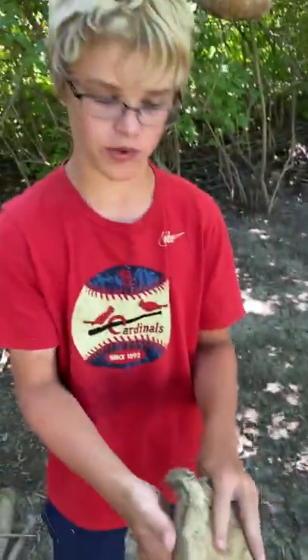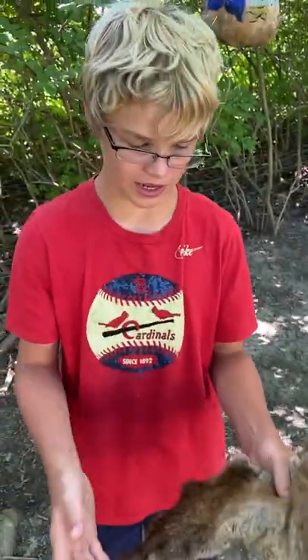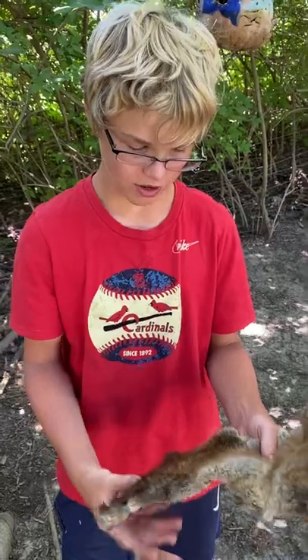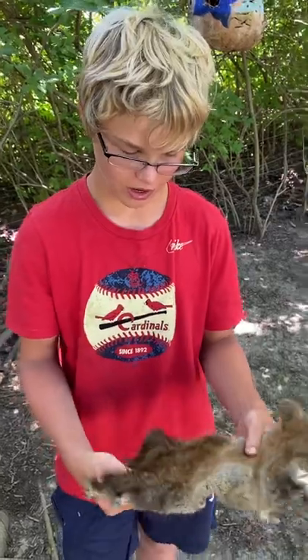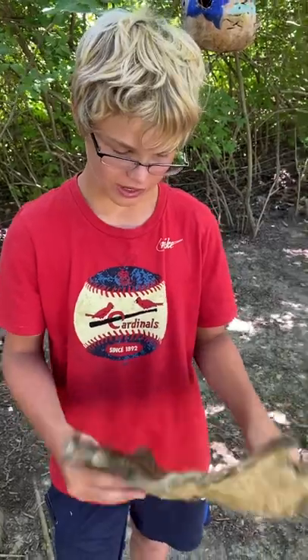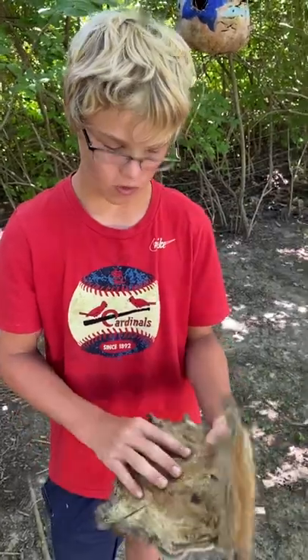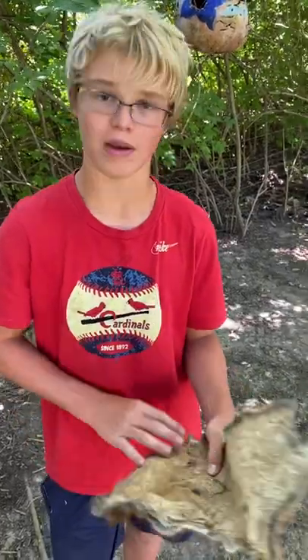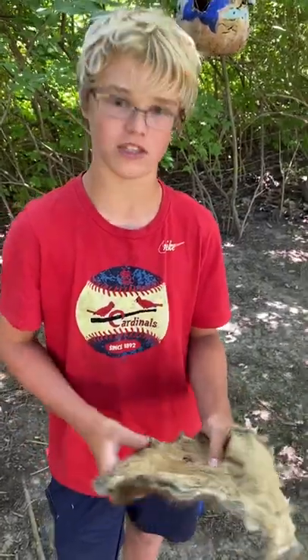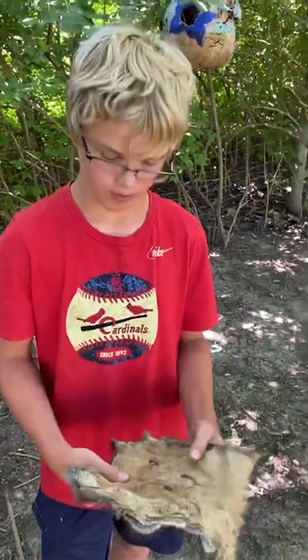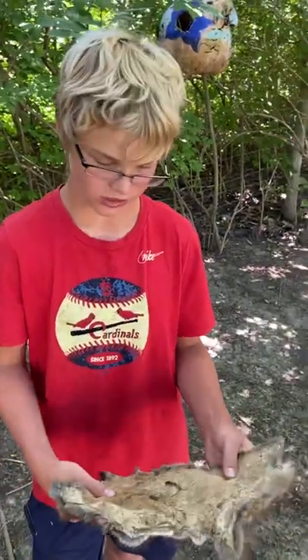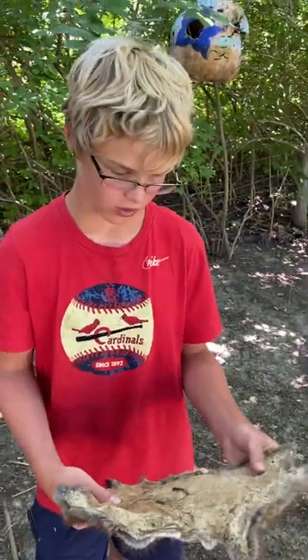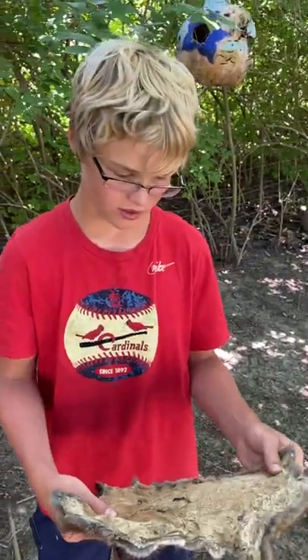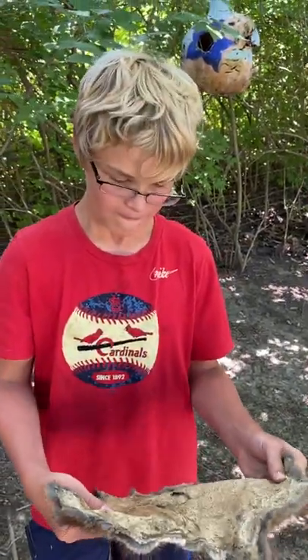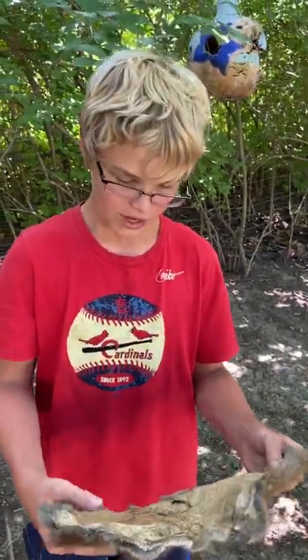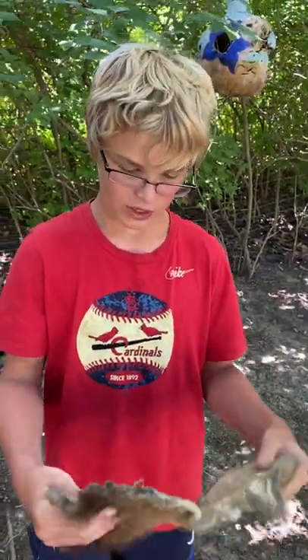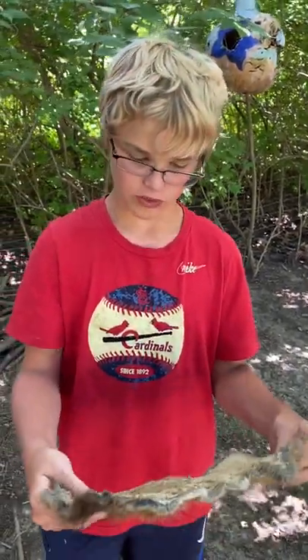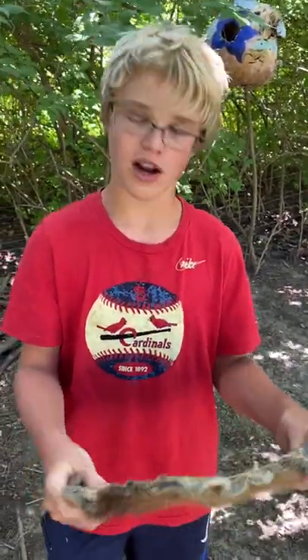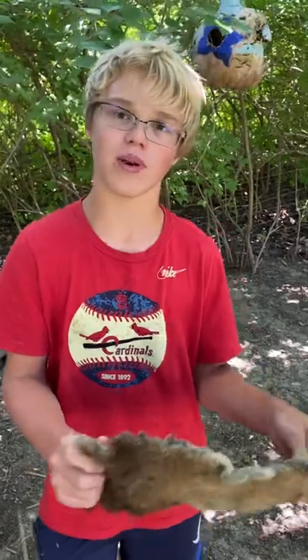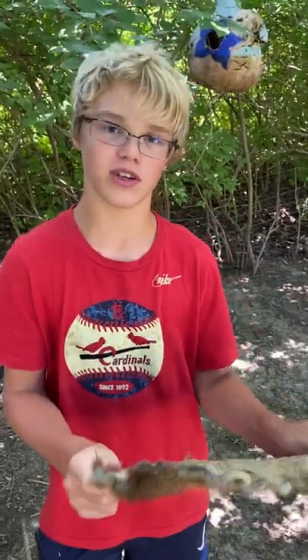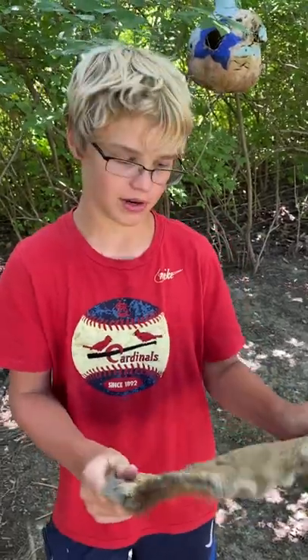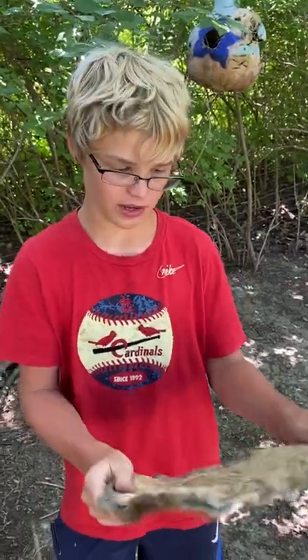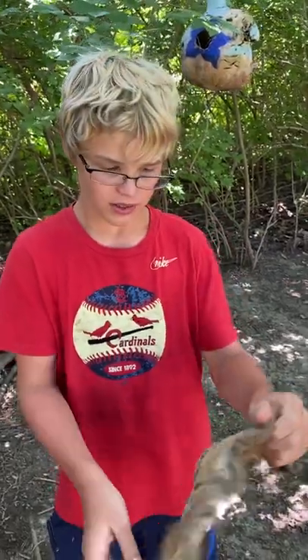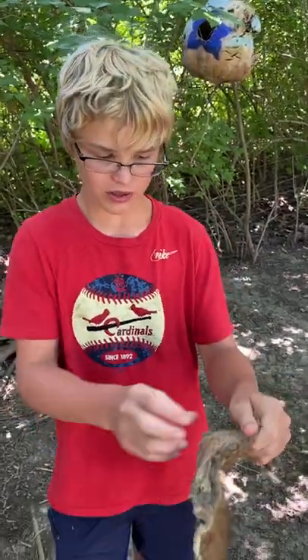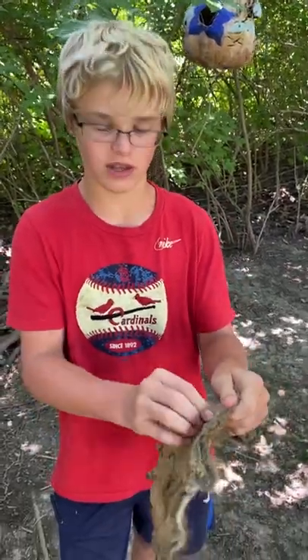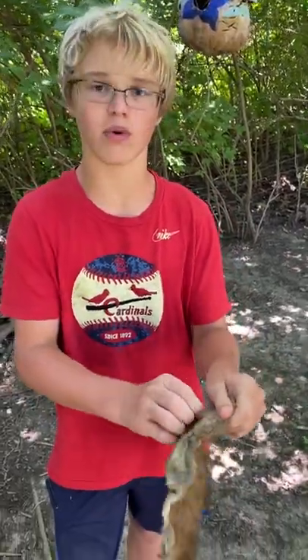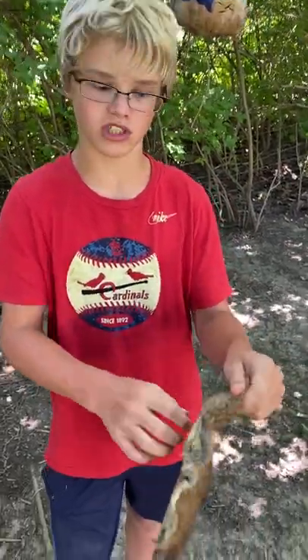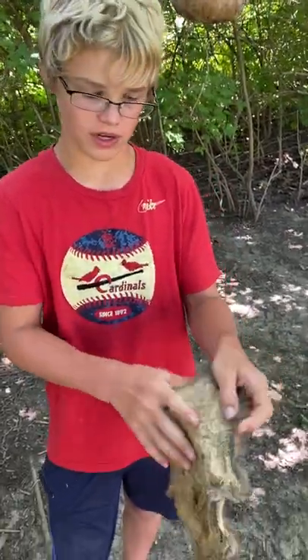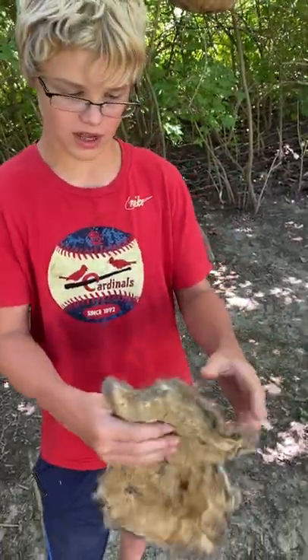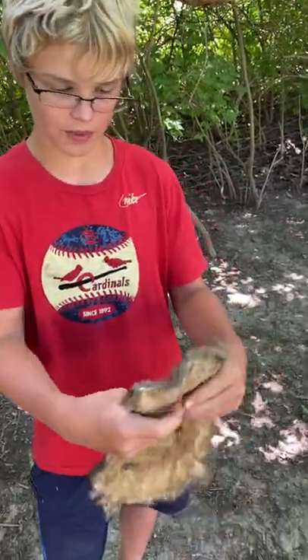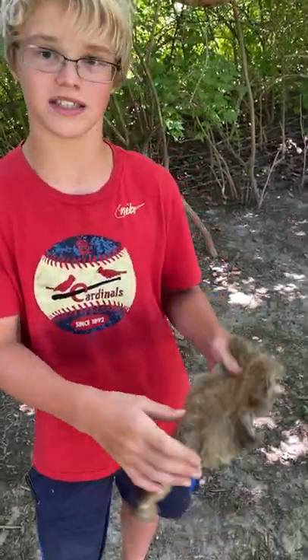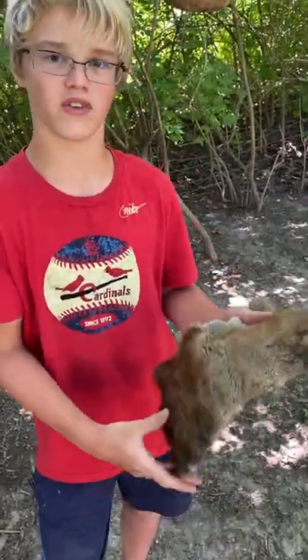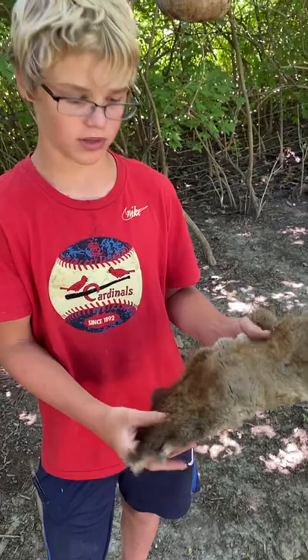I egg tanned it — I rubbed an egg on it and then did a whole big process with borax and salt. I killed this thing with a rock. I think what I'm gonna do is nail it to a board with a plaque that says 'first muskrat killed with a rock.'